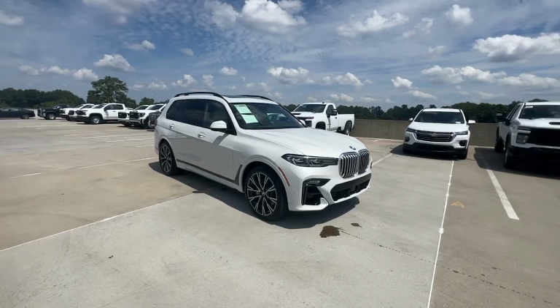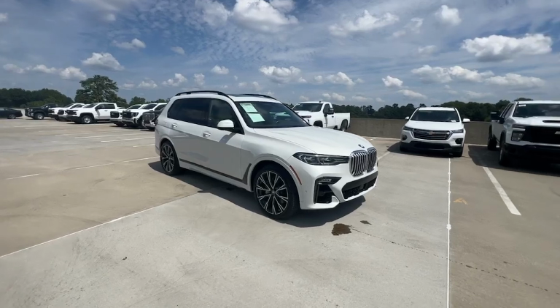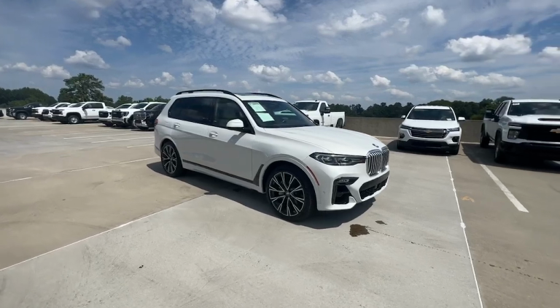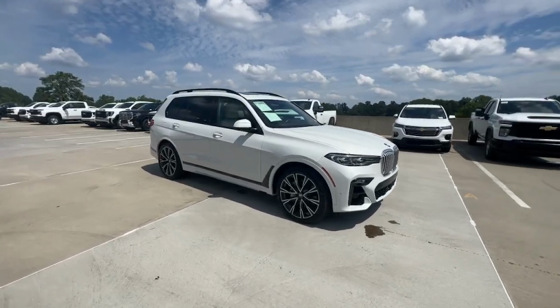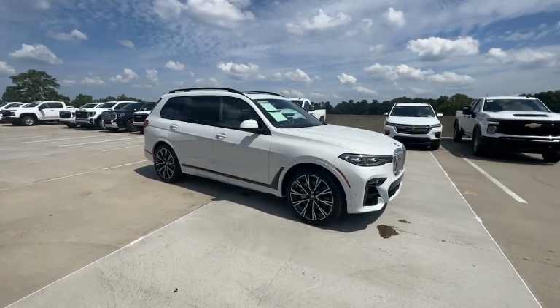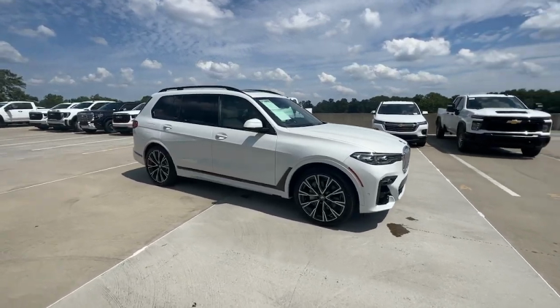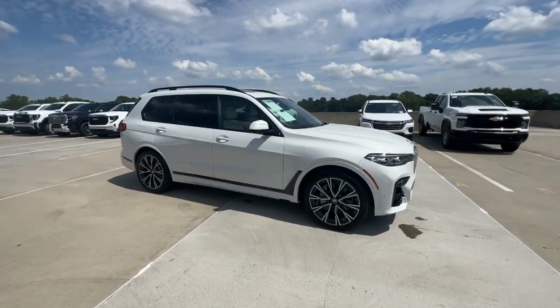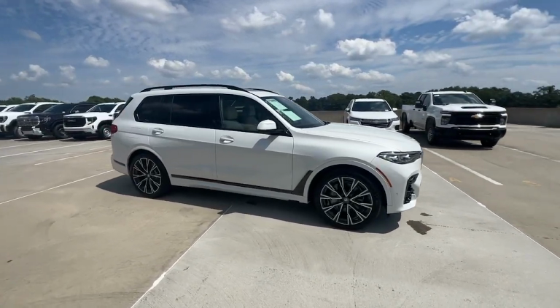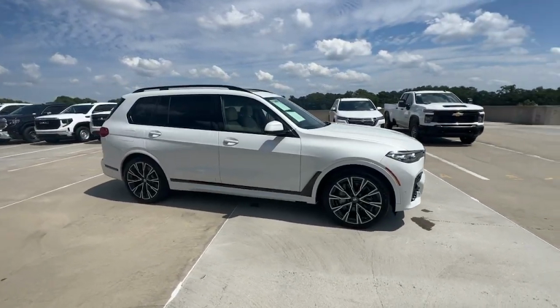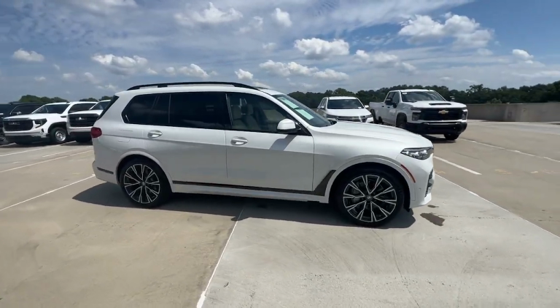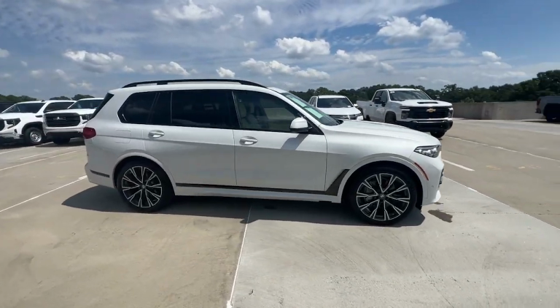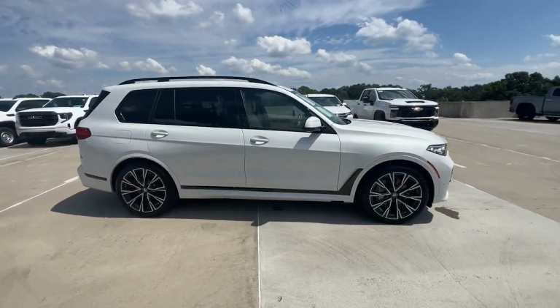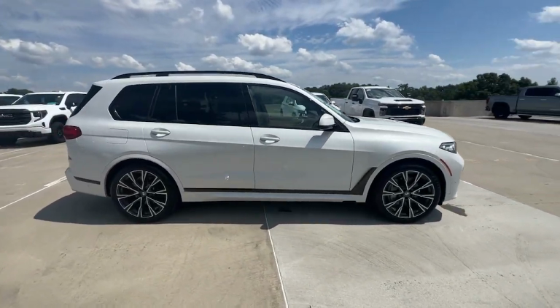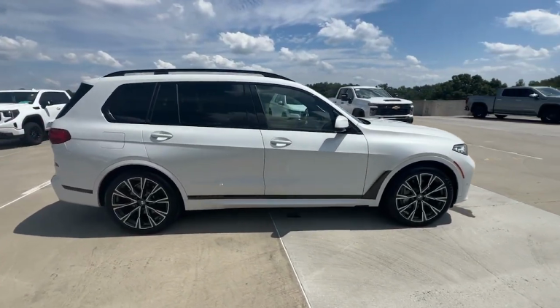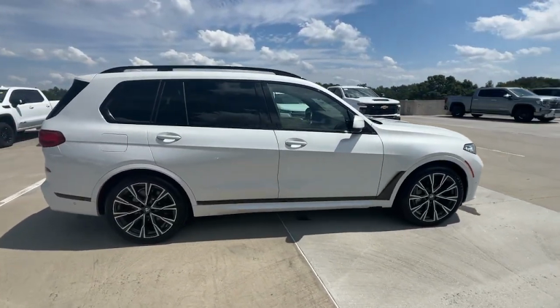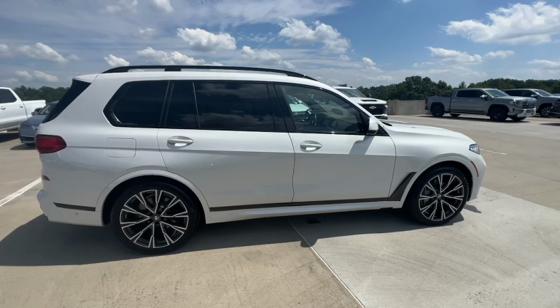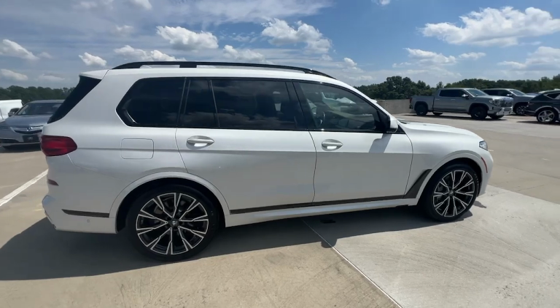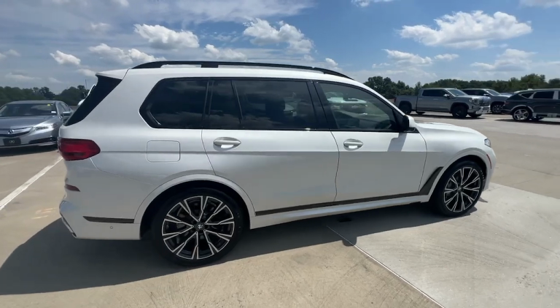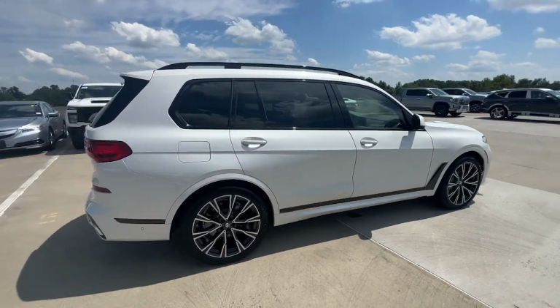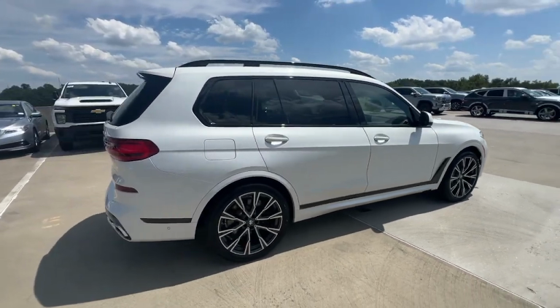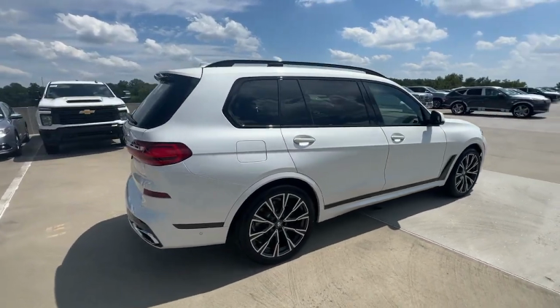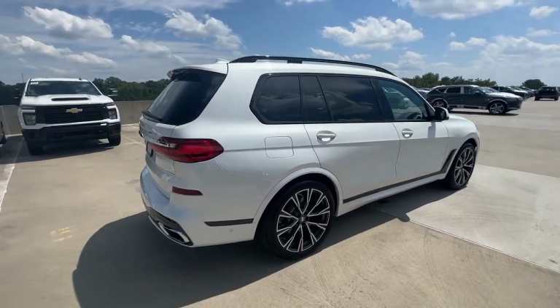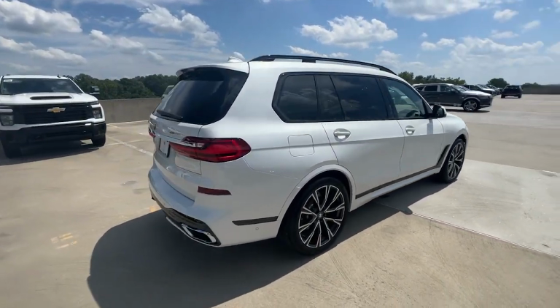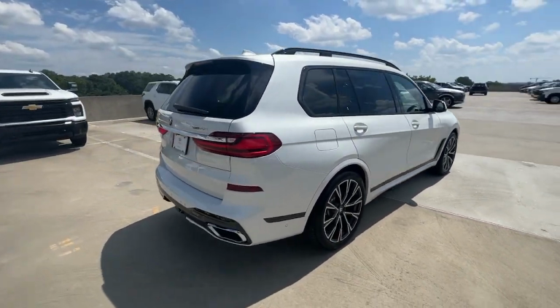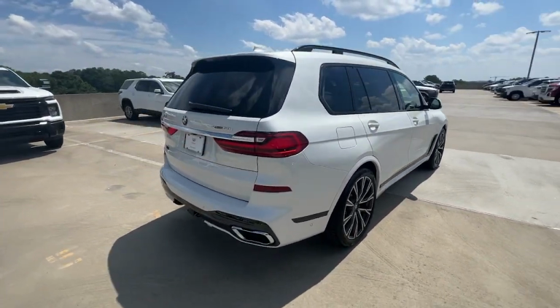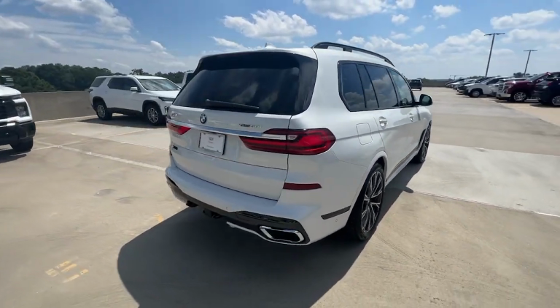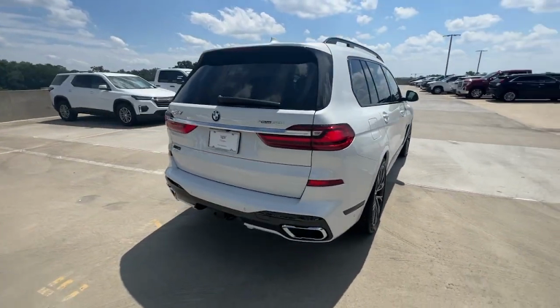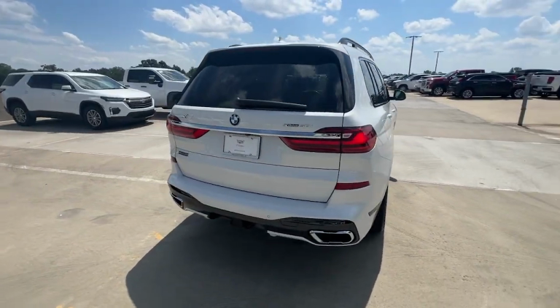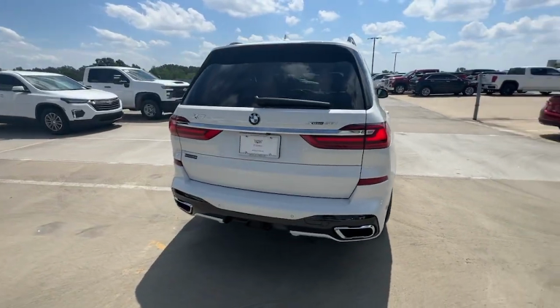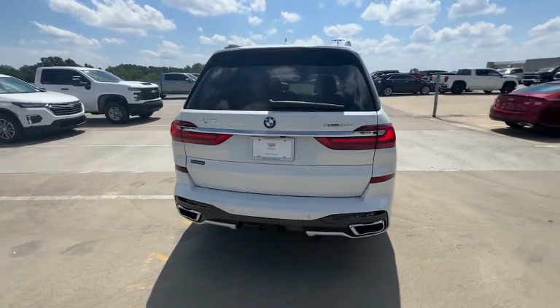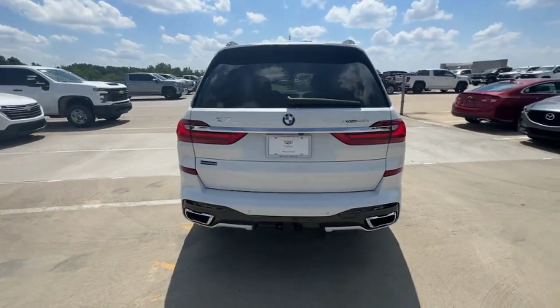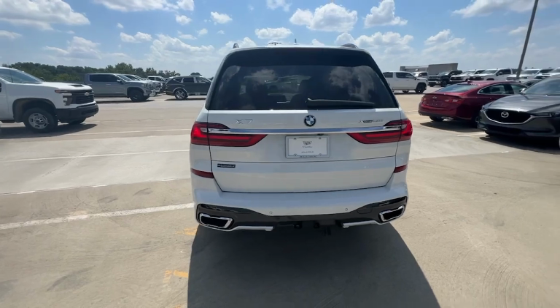Can you see yourself in the 2019 BMW X7? With less than 70,000 miles on the odometer, this vehicle provides excellent value.